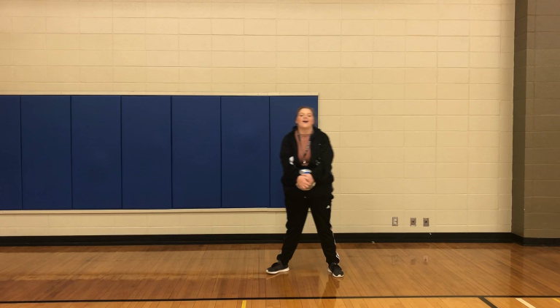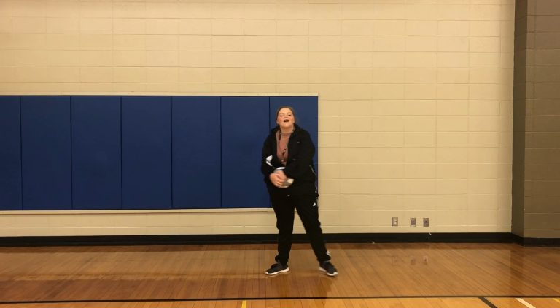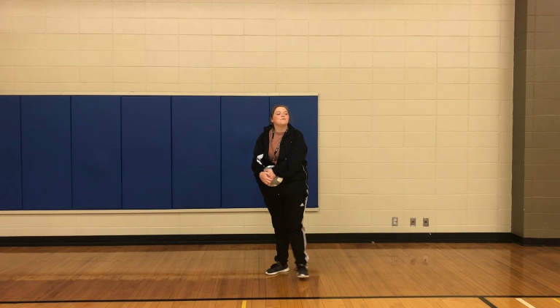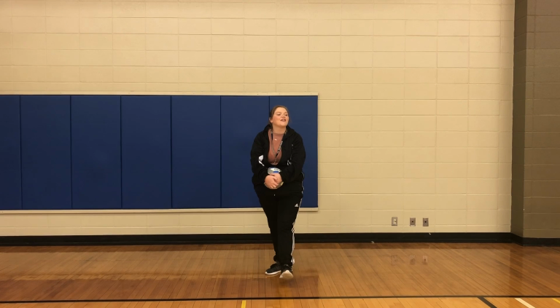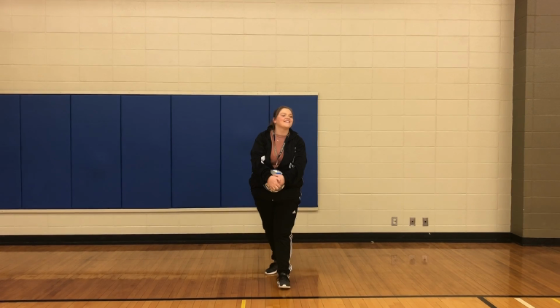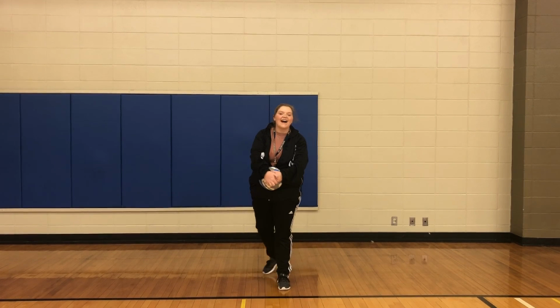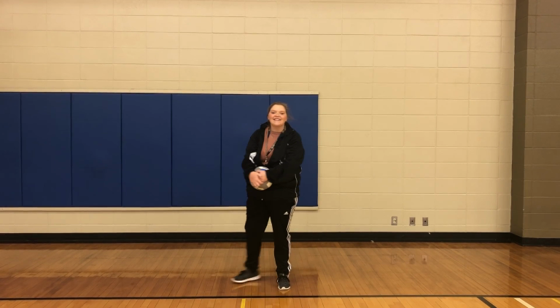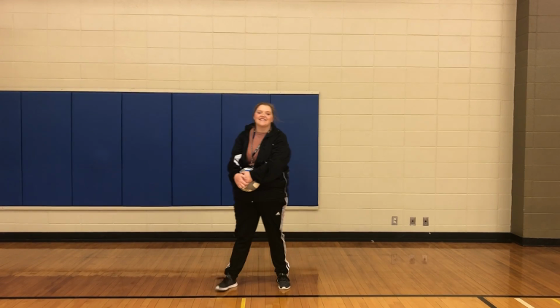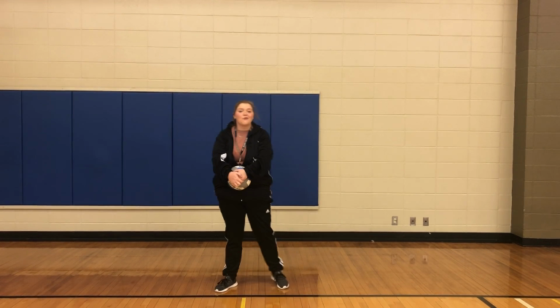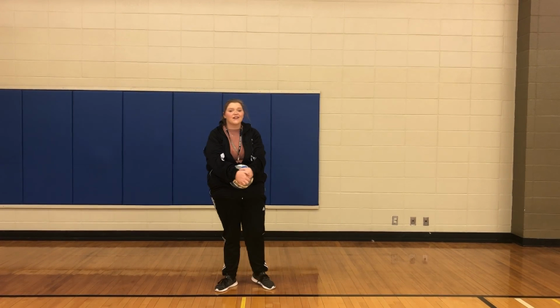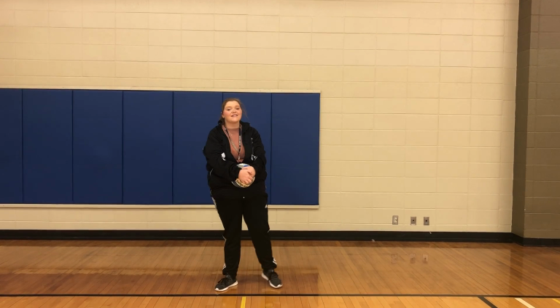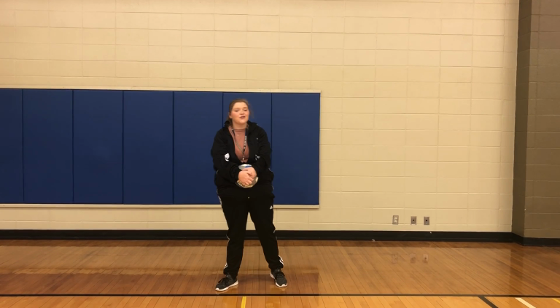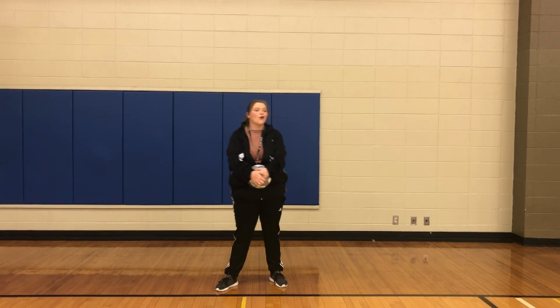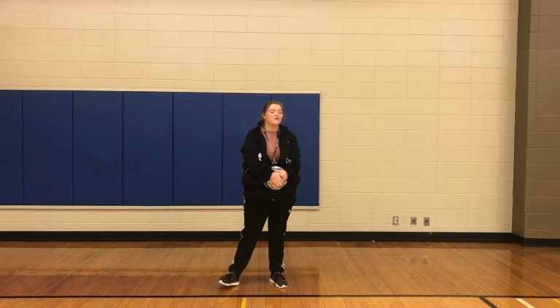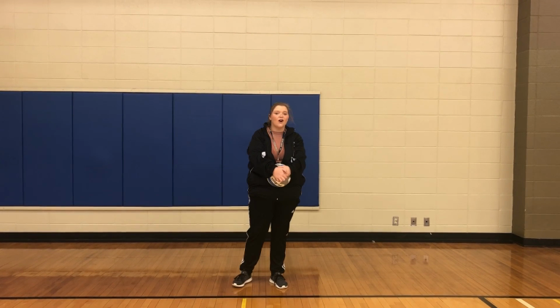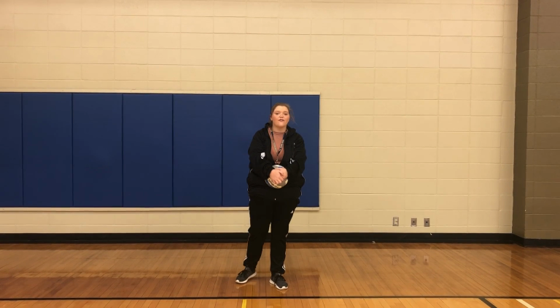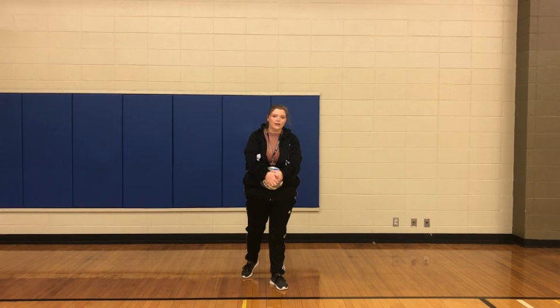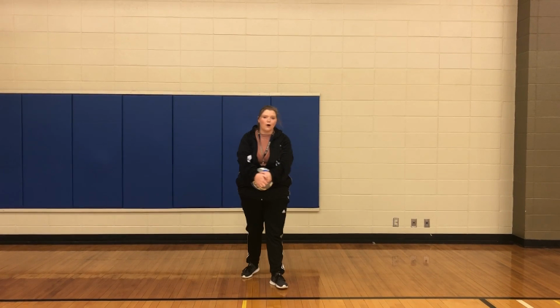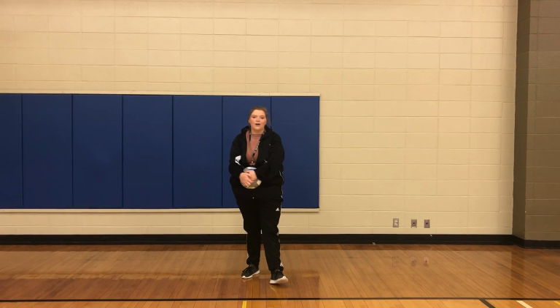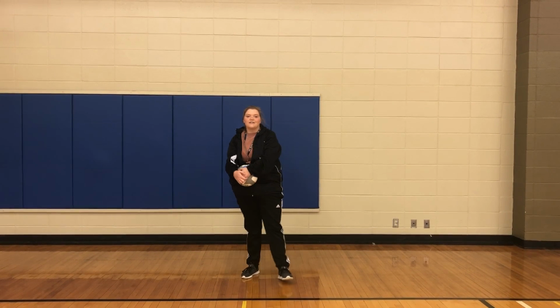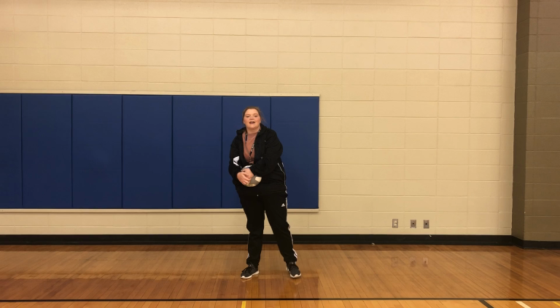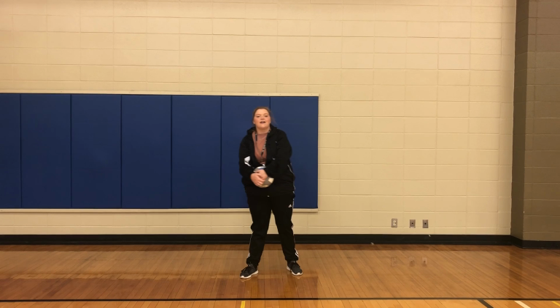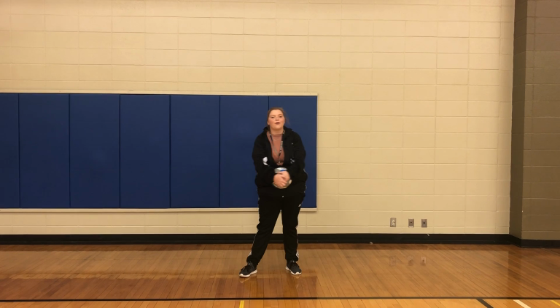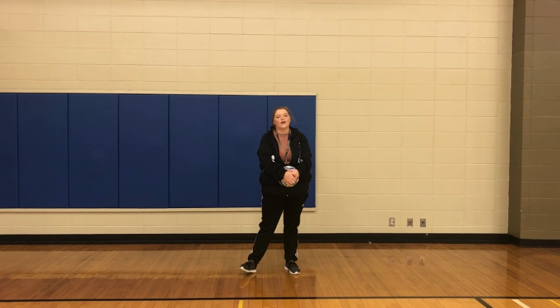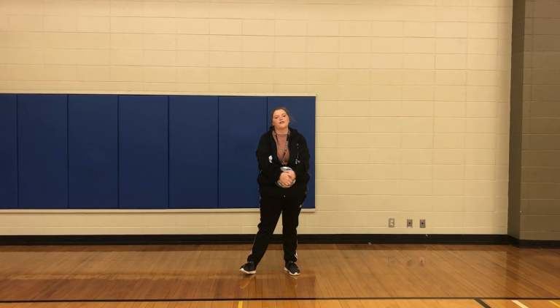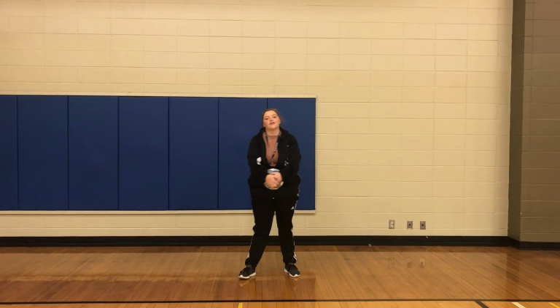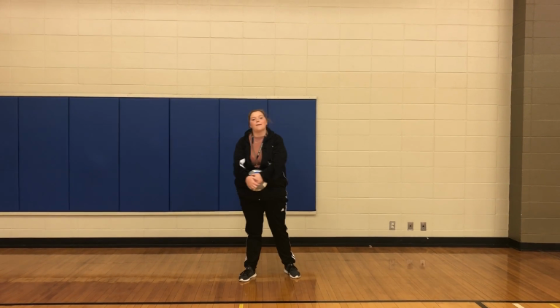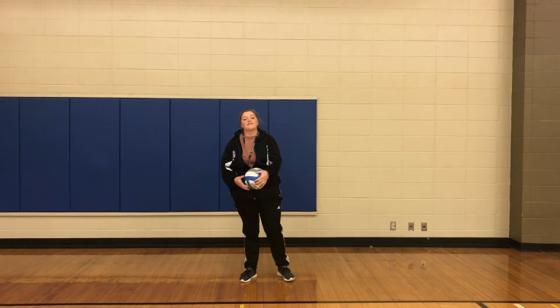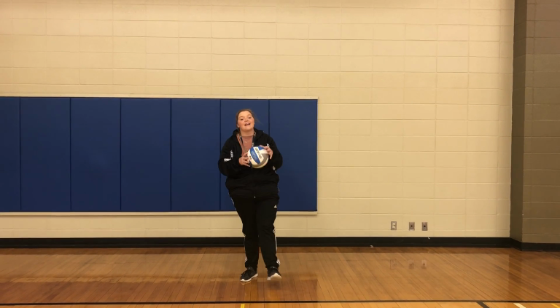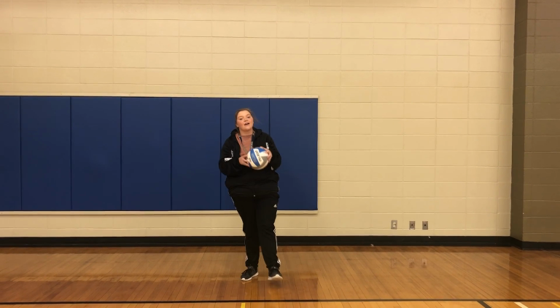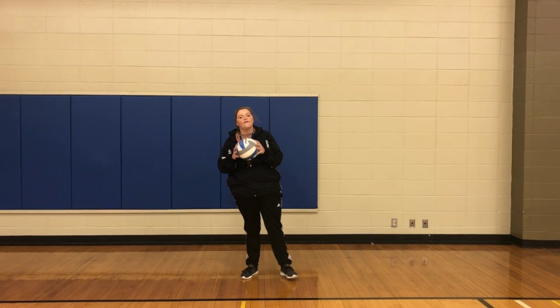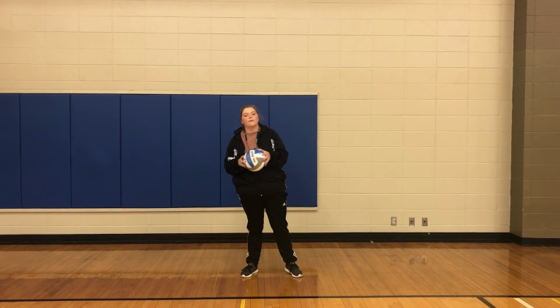Alright, good morning class. Today we're going to continue our unit on volleyball. Today we are going to learn about setting a volleyball.